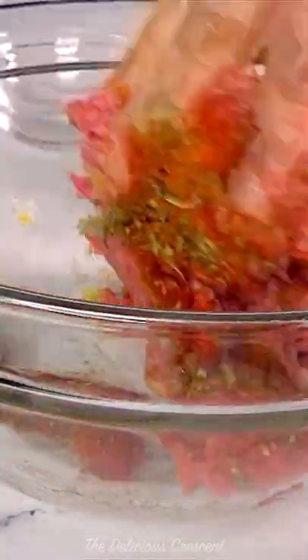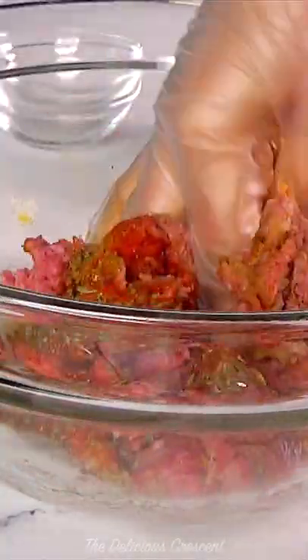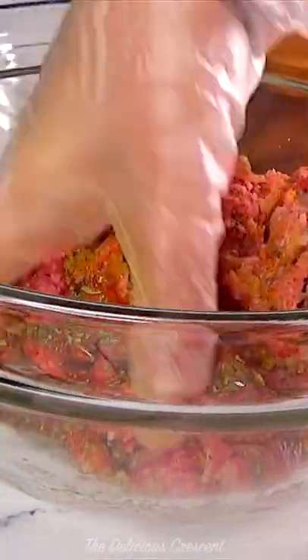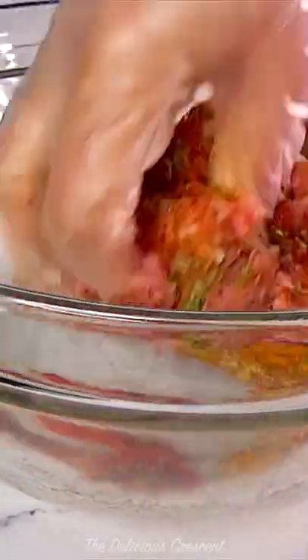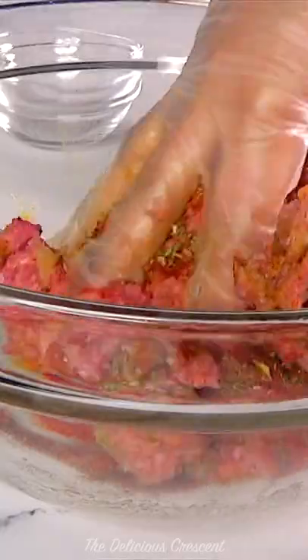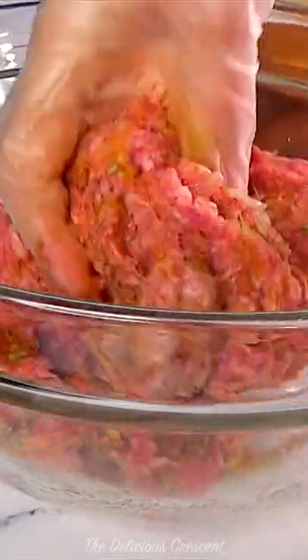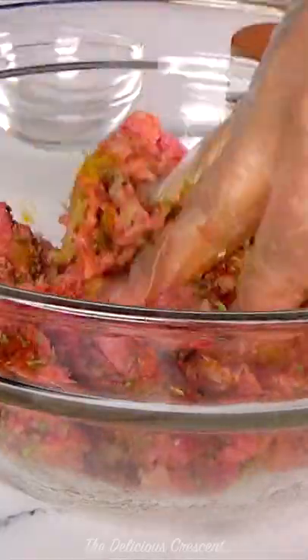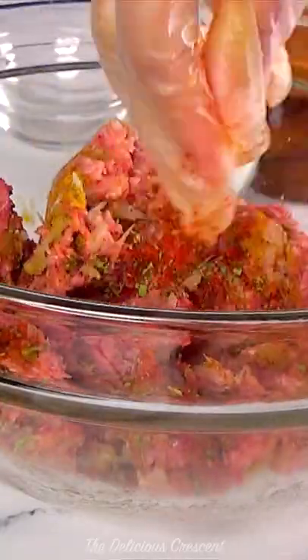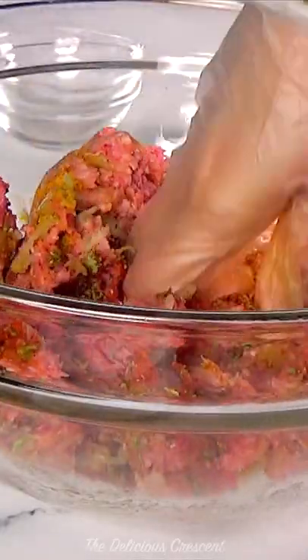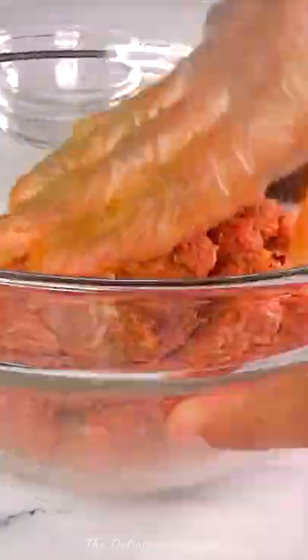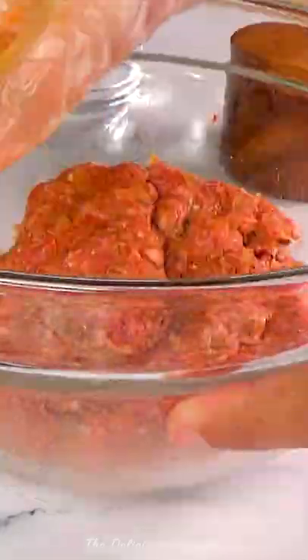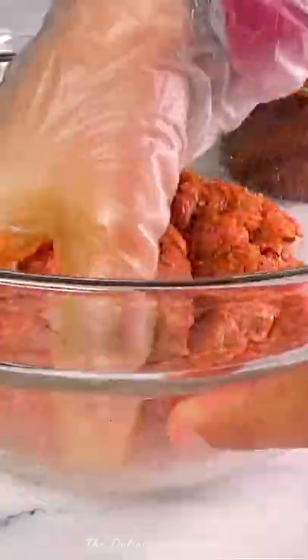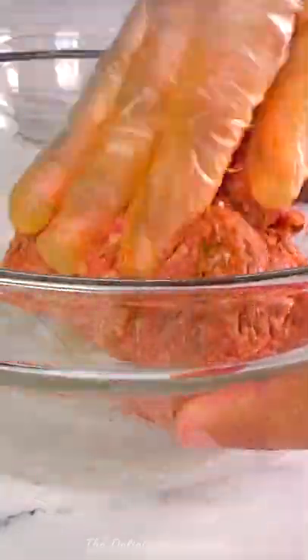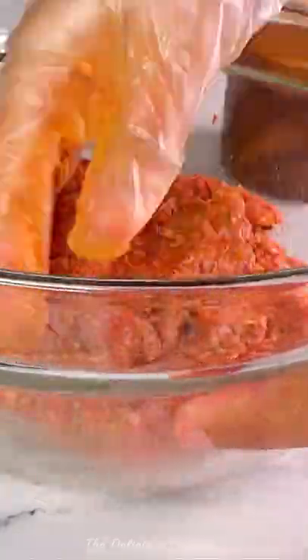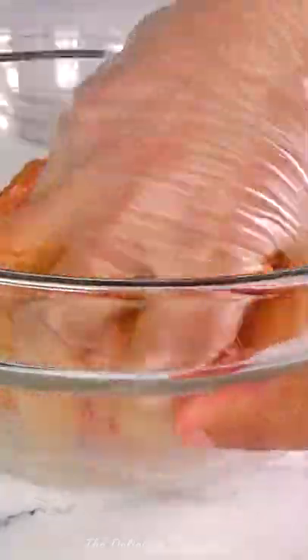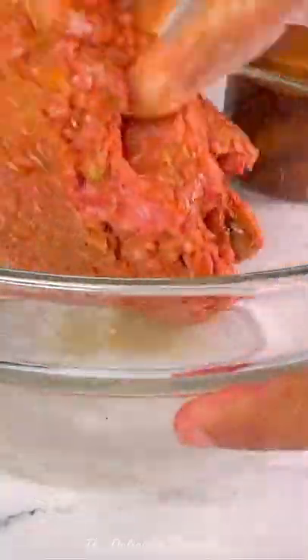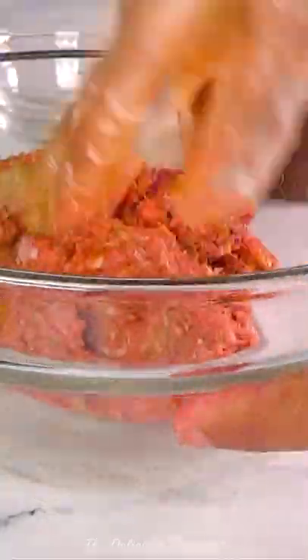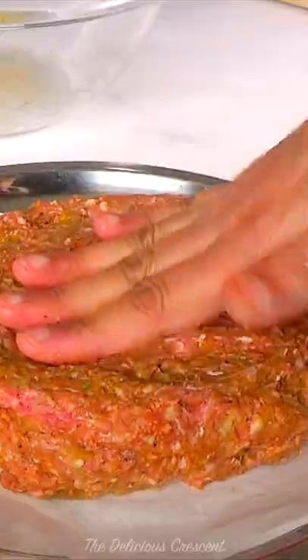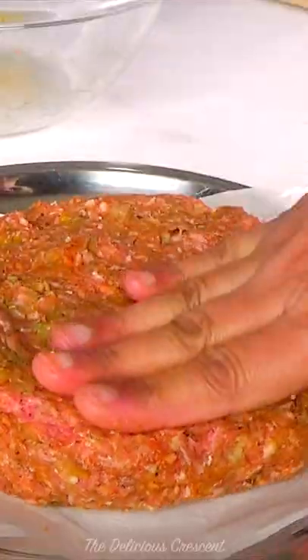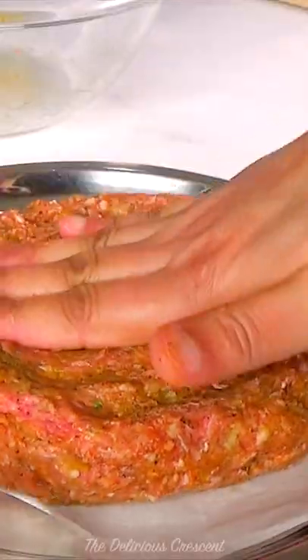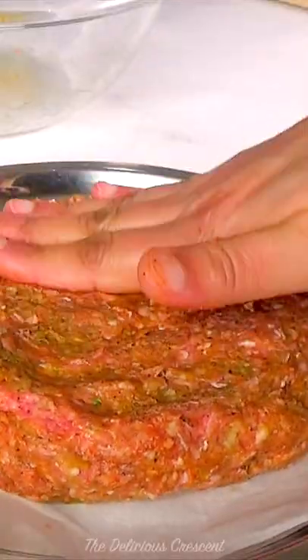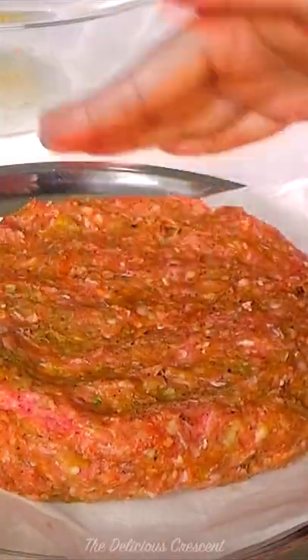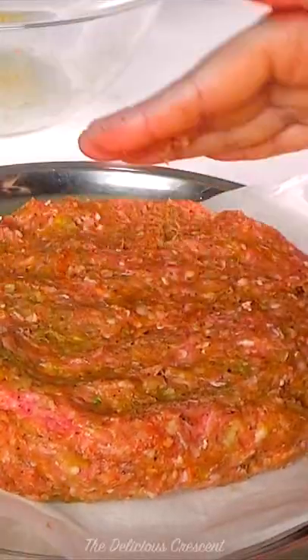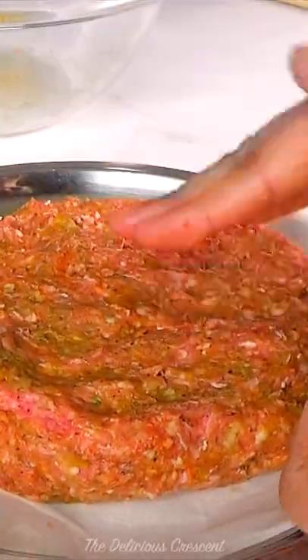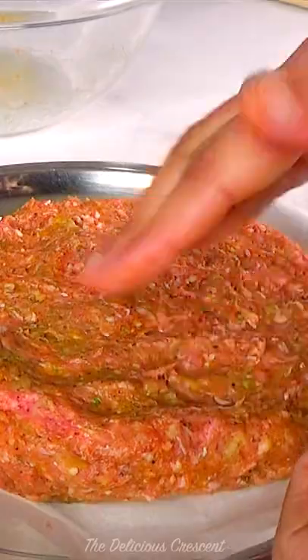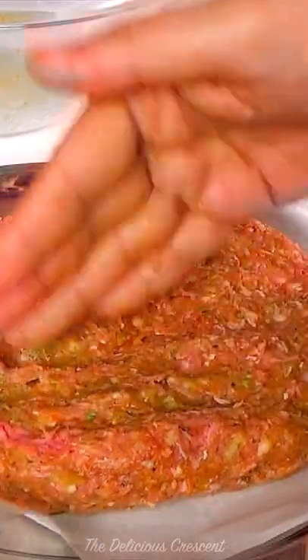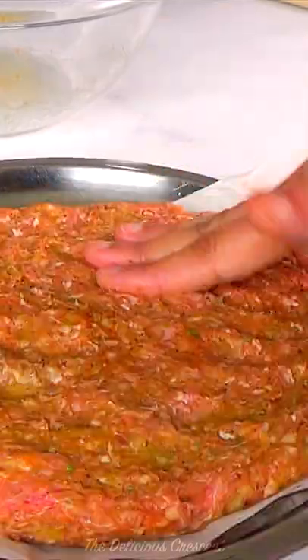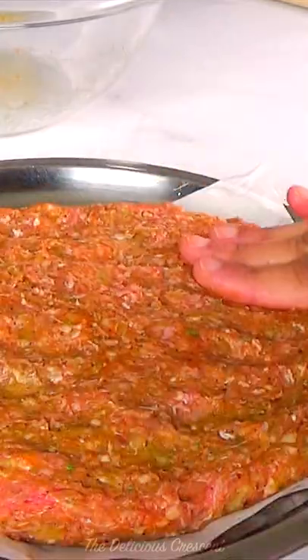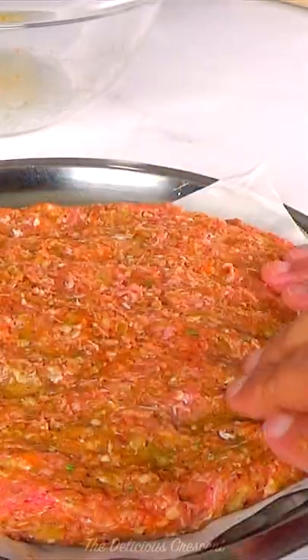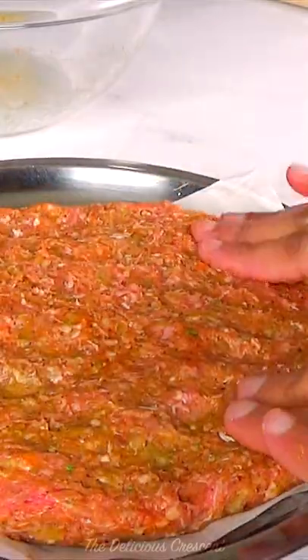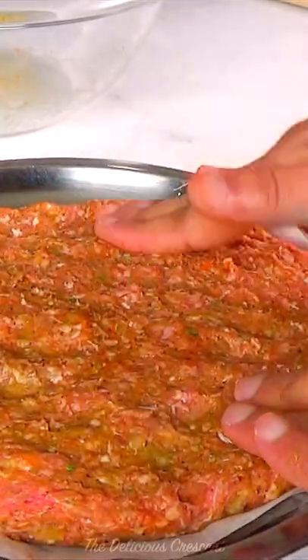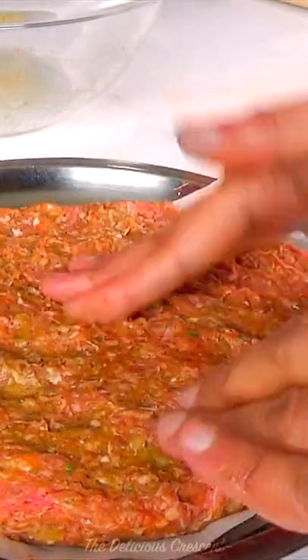Knead it well for 5 minutes like dough. It should be smooth, moist and easy to shape. Then make a round and flat disc that holds together.